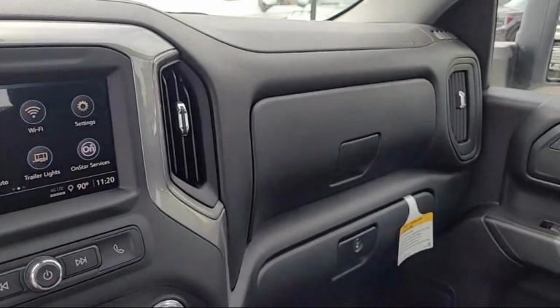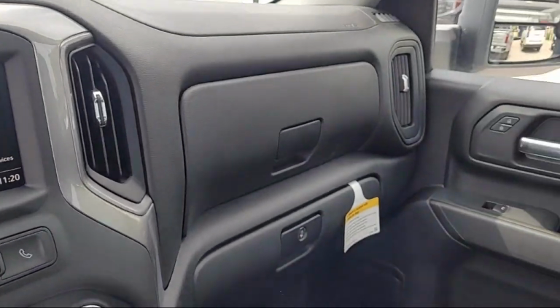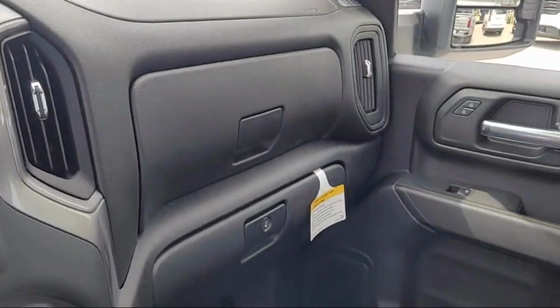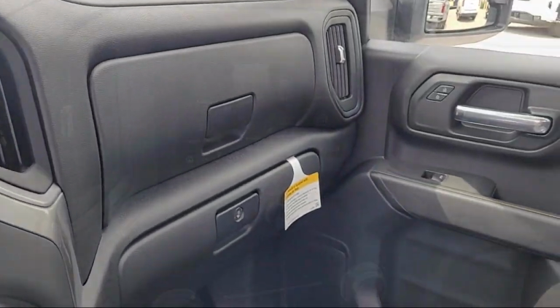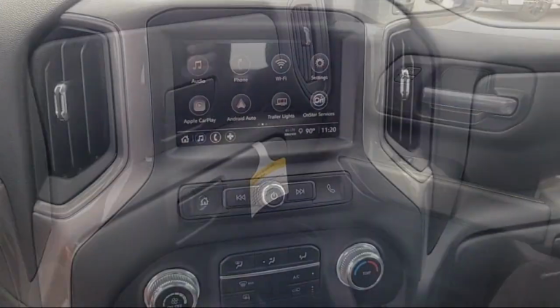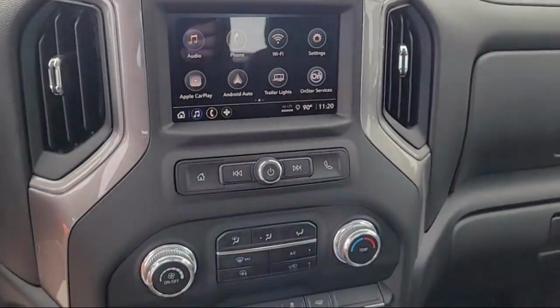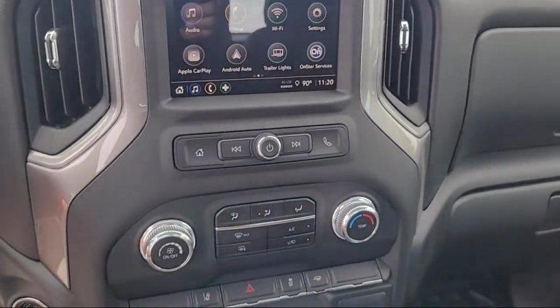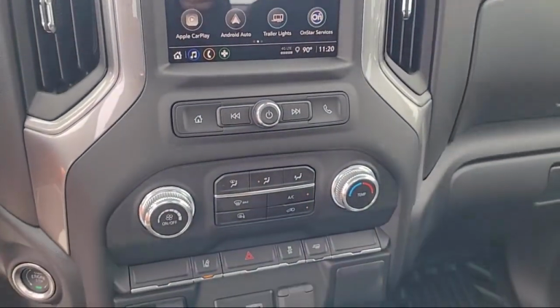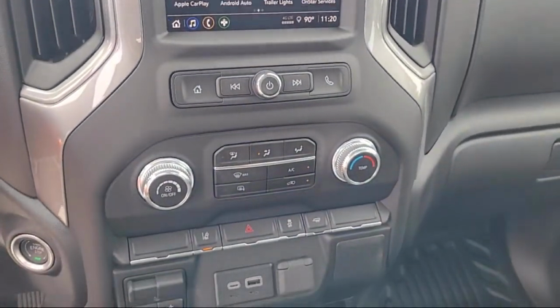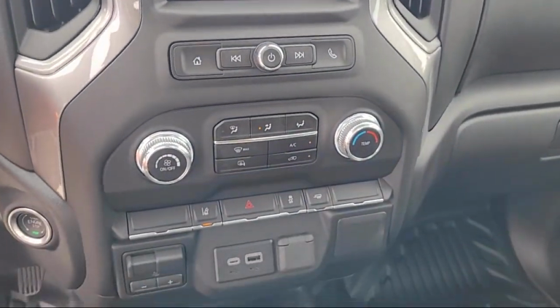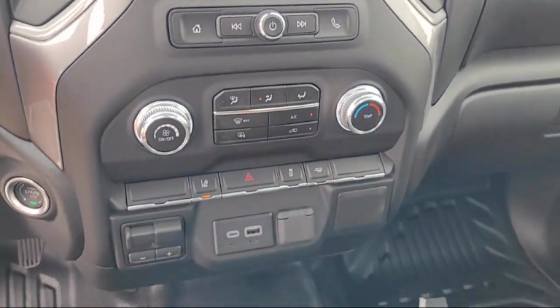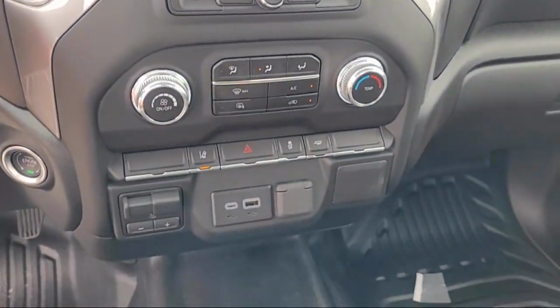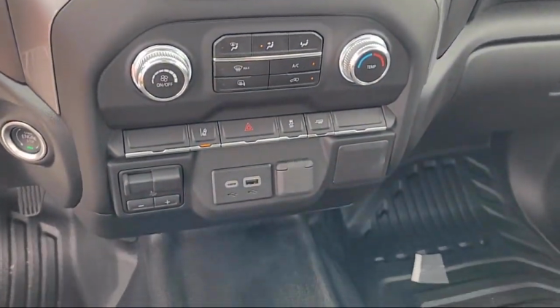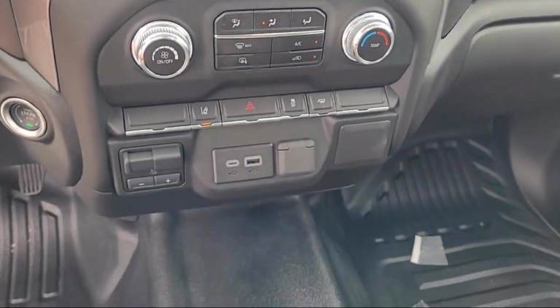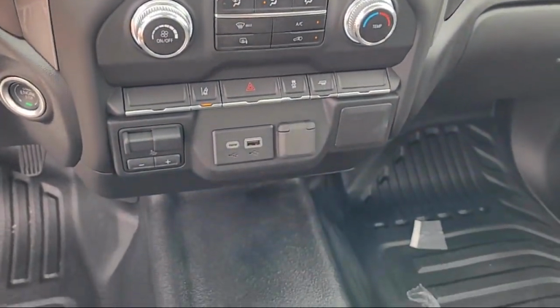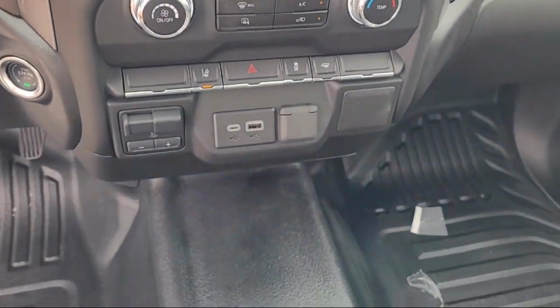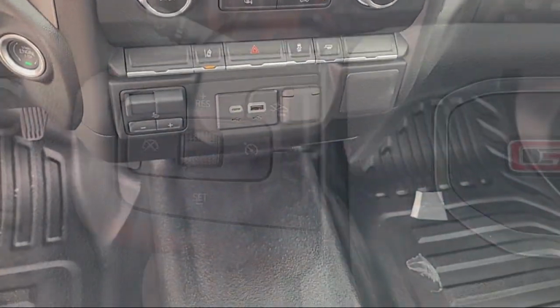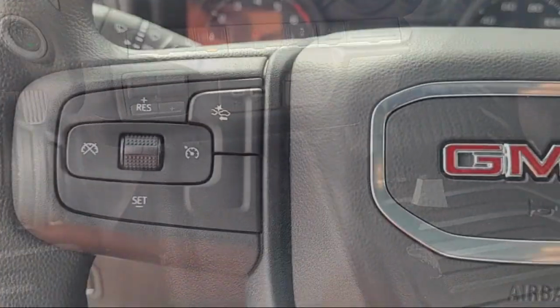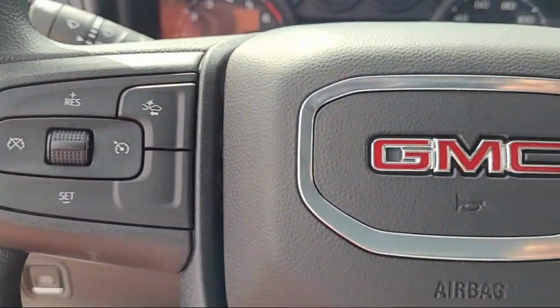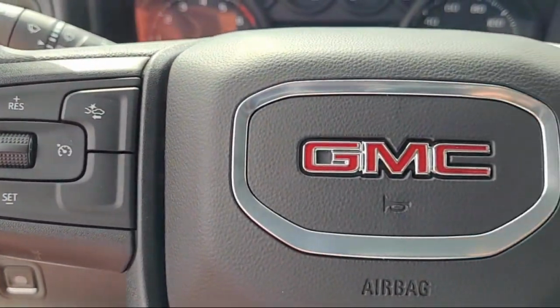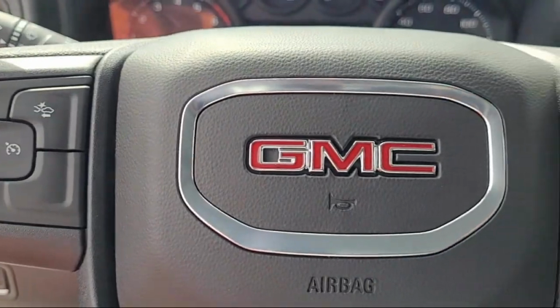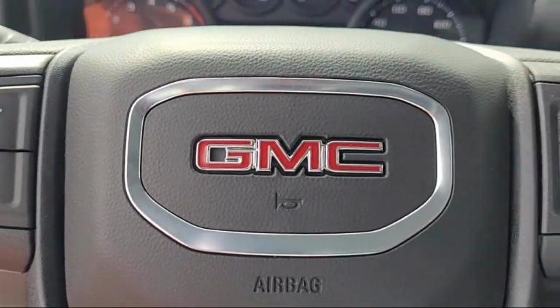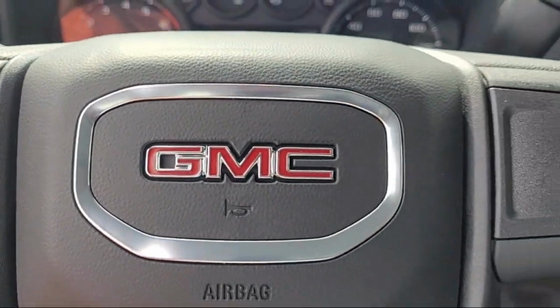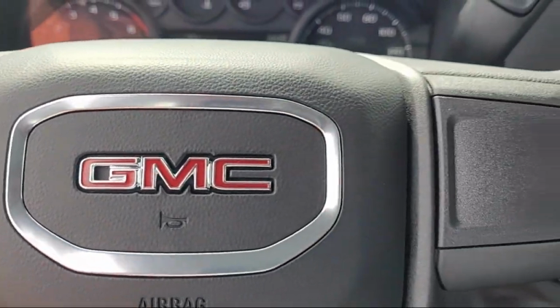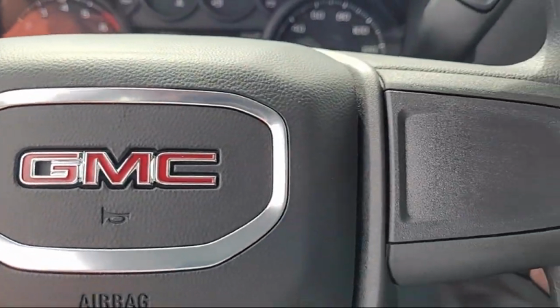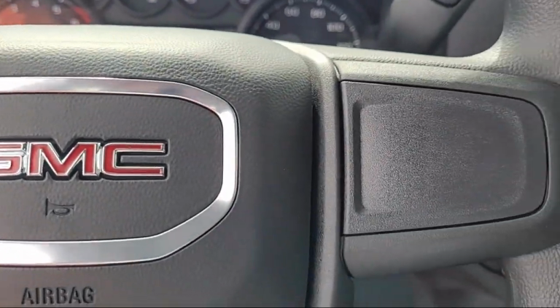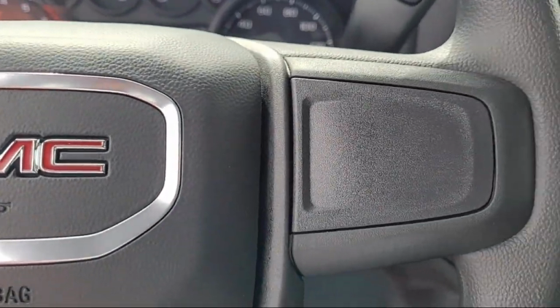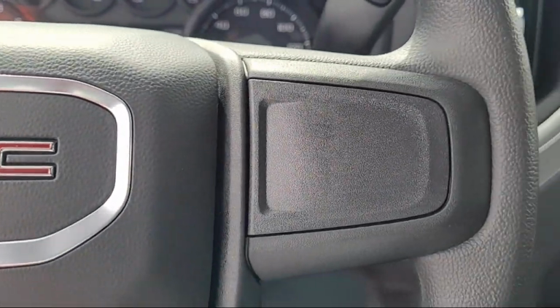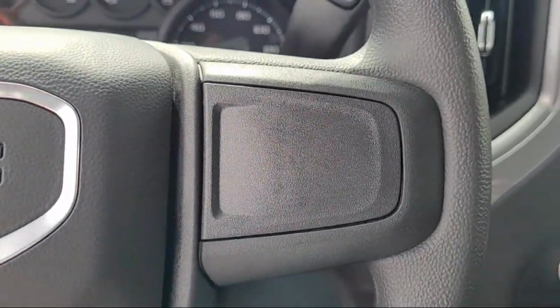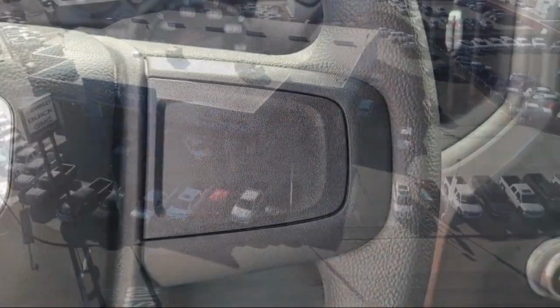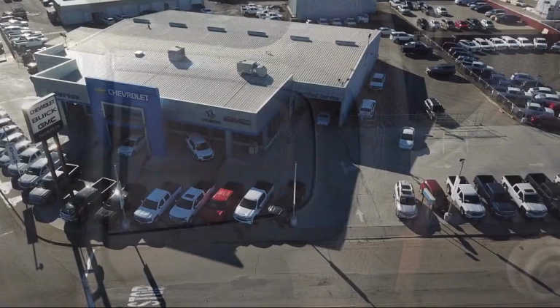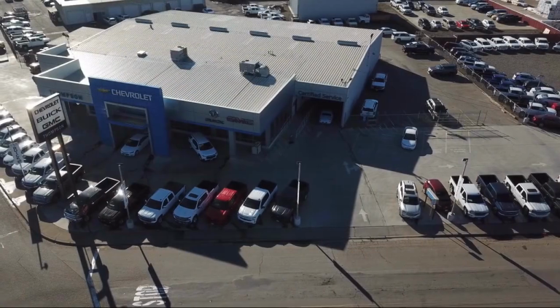So get started by clicking the Explore Payment button today, or come in and see us at 701 South 2nd Street in Patterson.